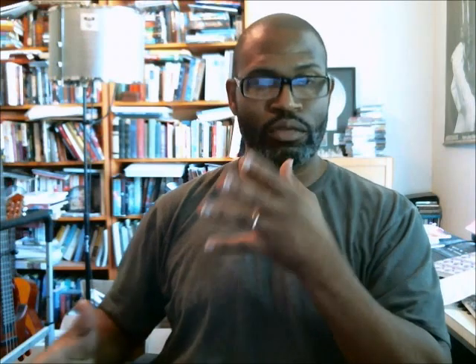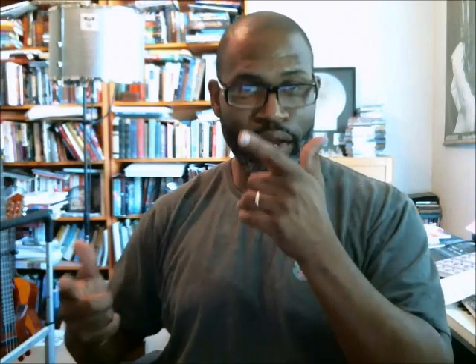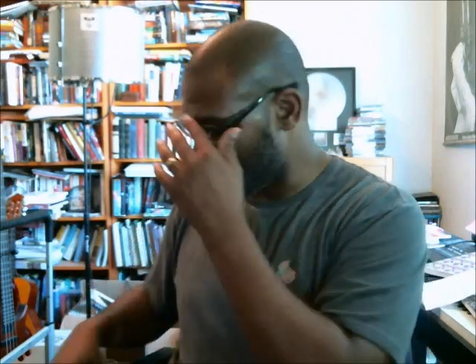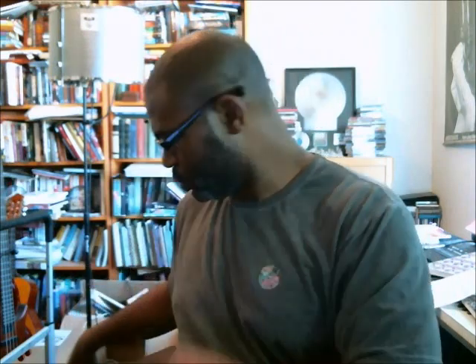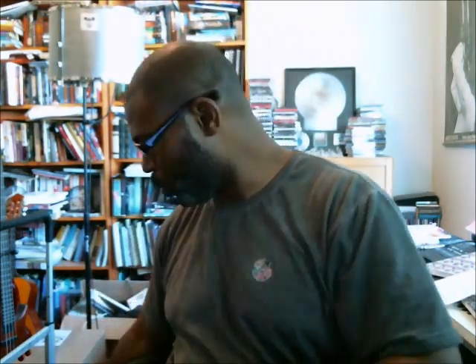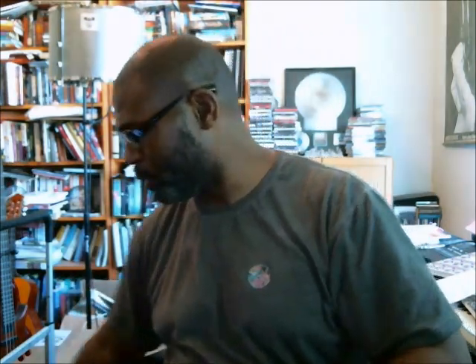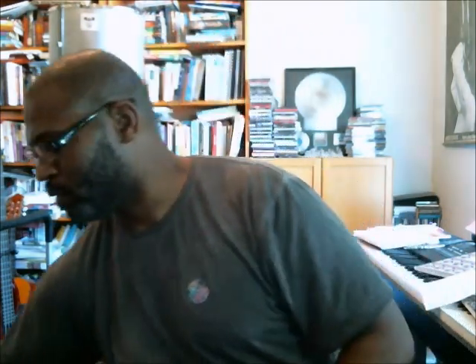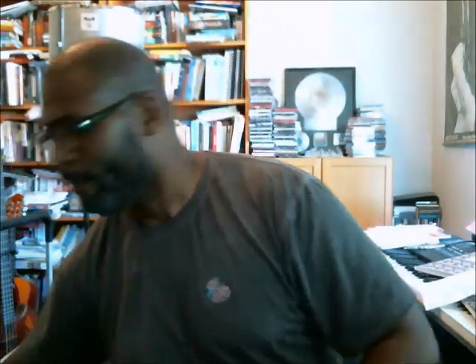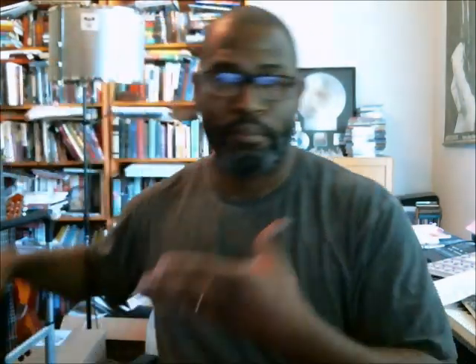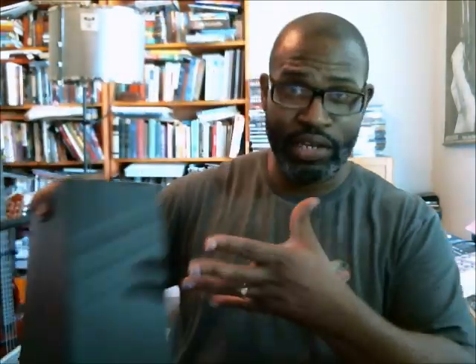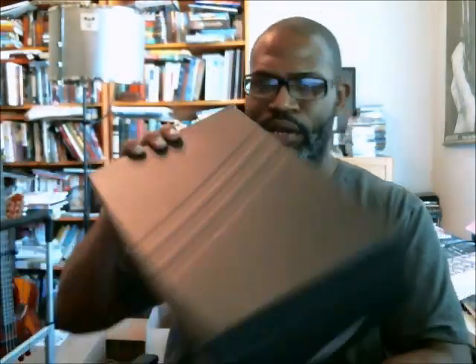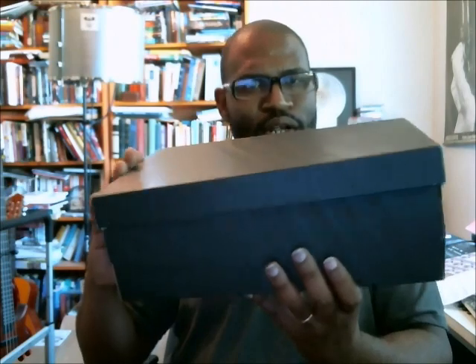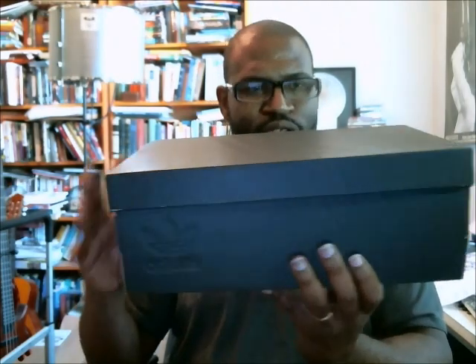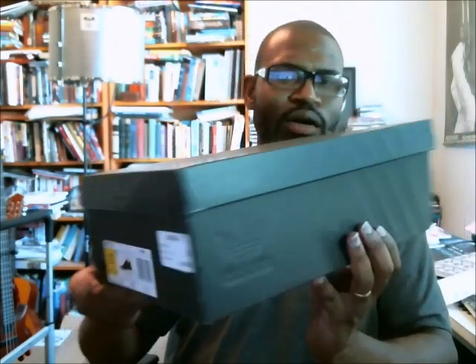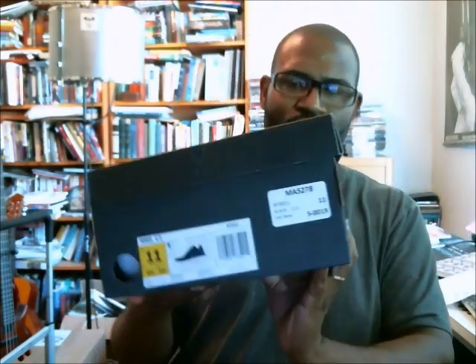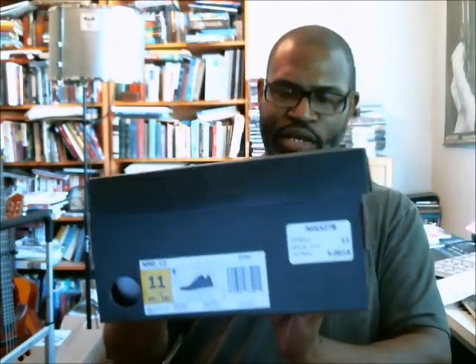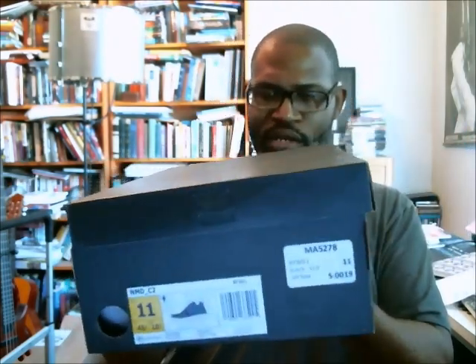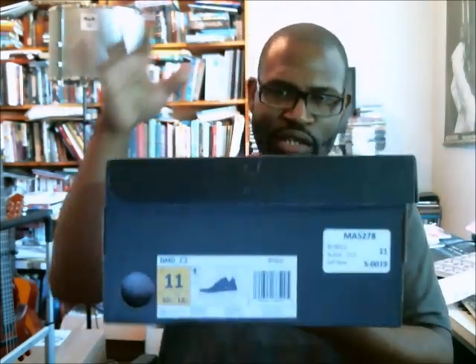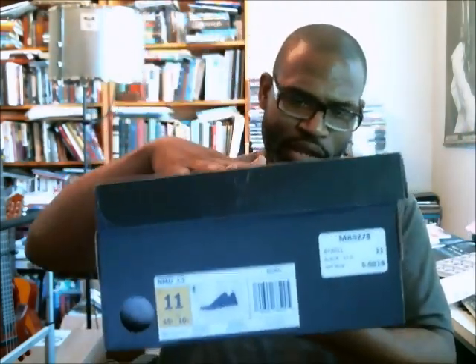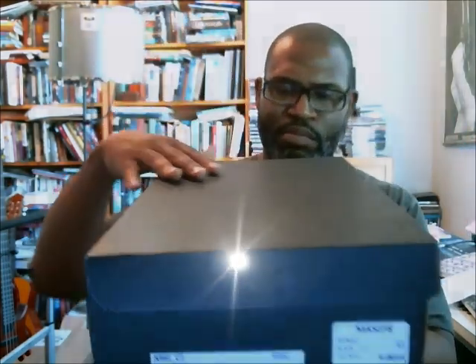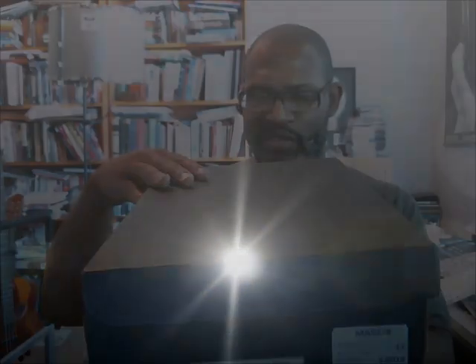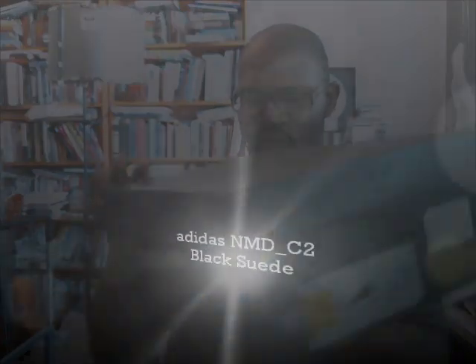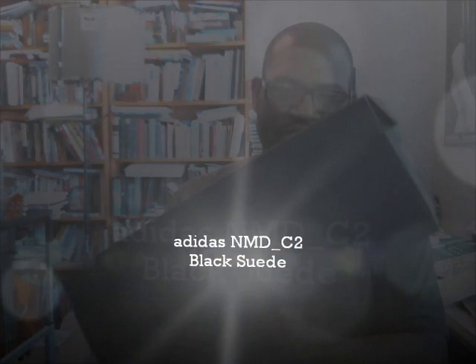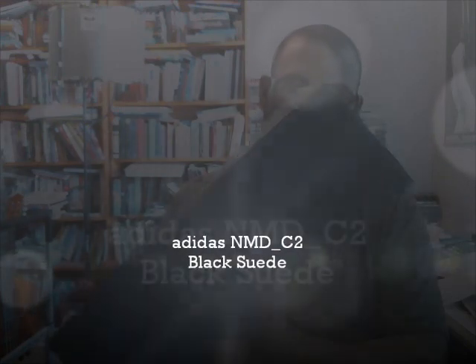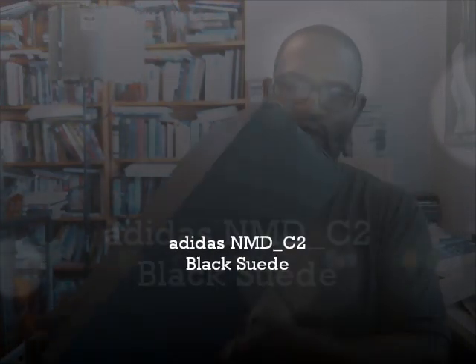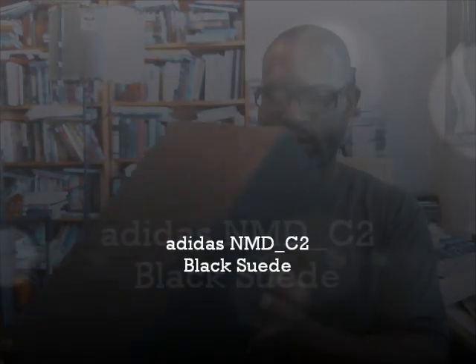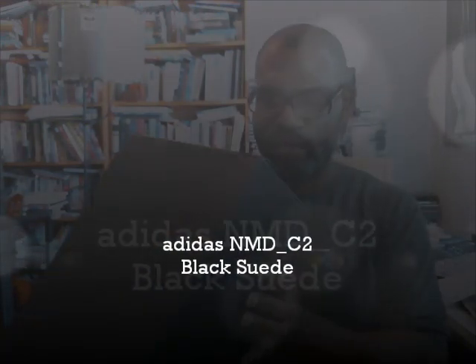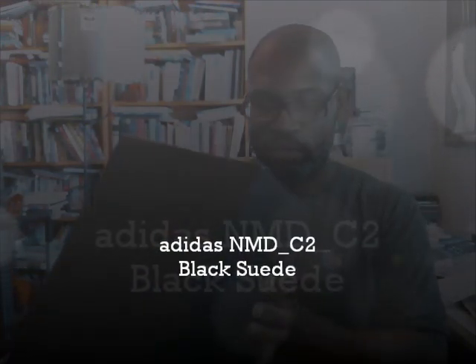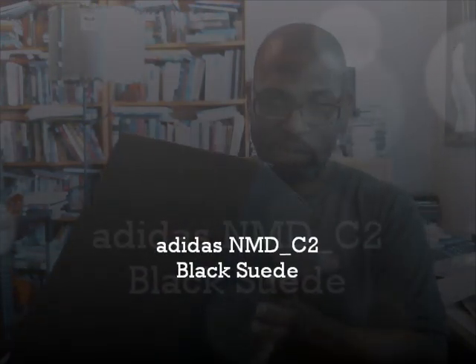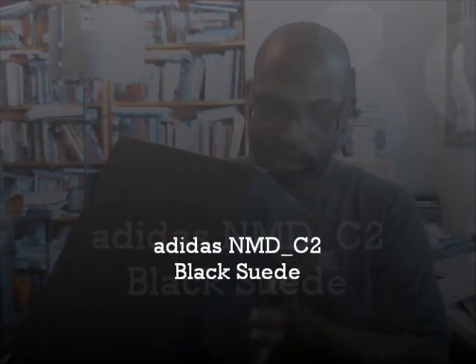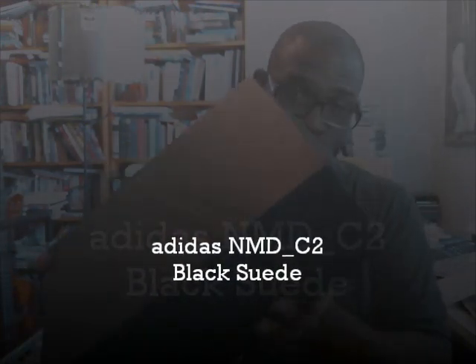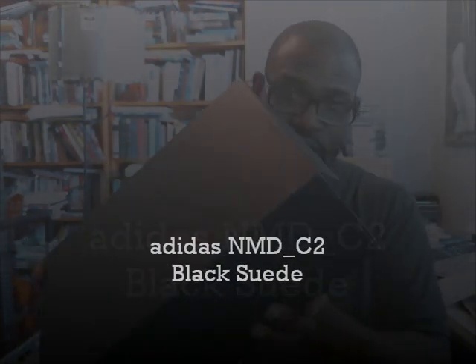All right. The last shoe is going to be an Adidas. I haven't done an Adidas in a while. We know it's an NMD because it's in the NMD box, the brand with three stripes. And it is the NMD C2.